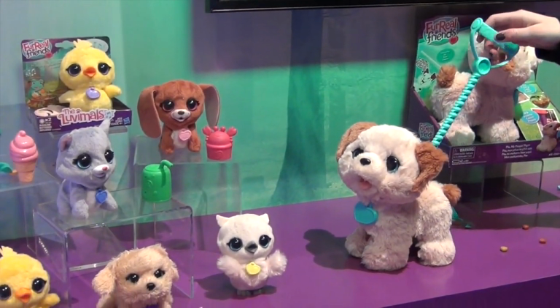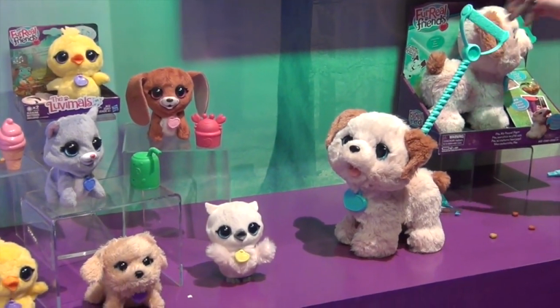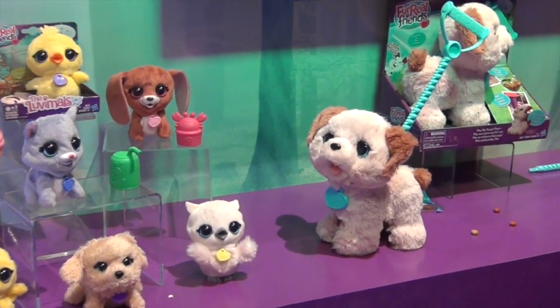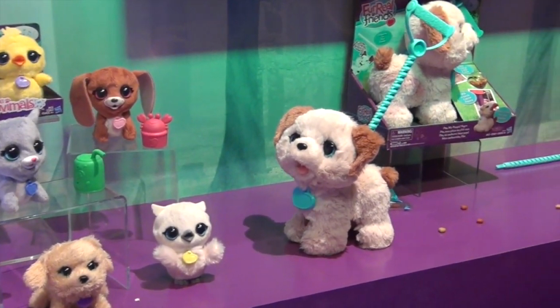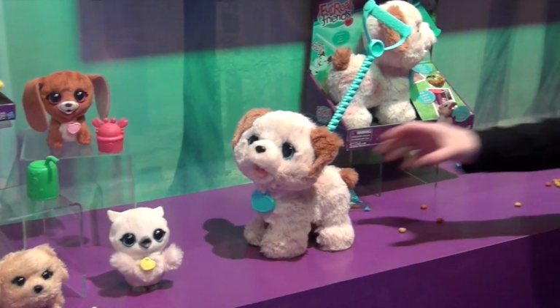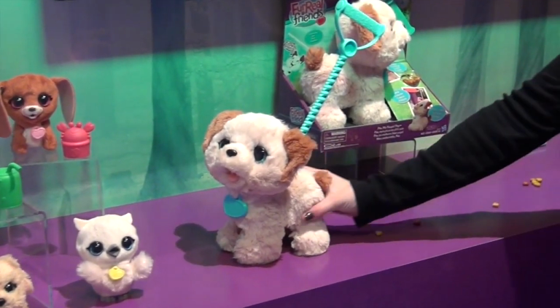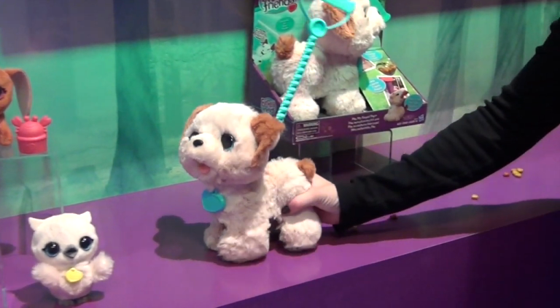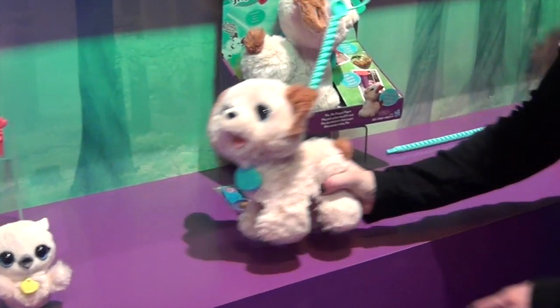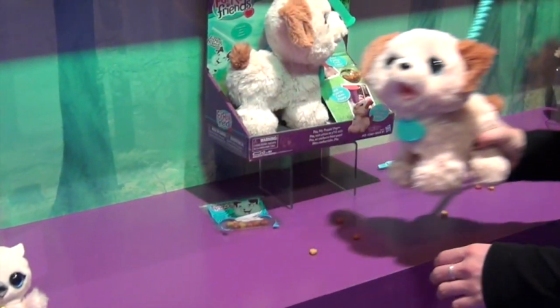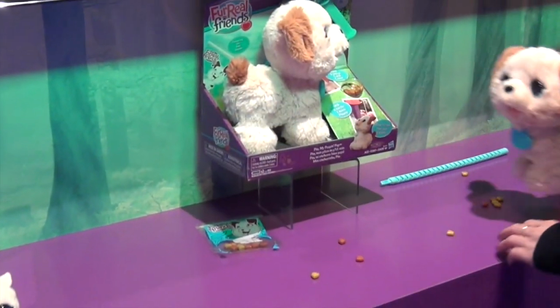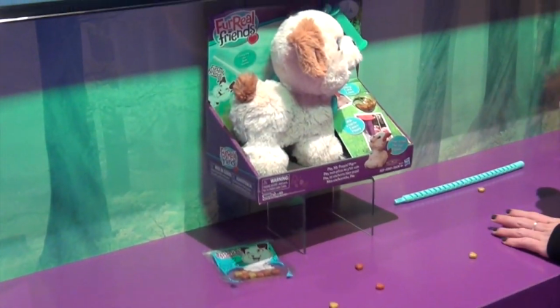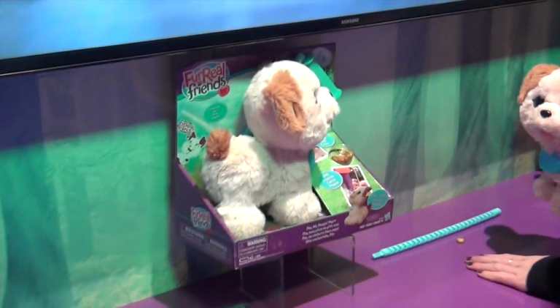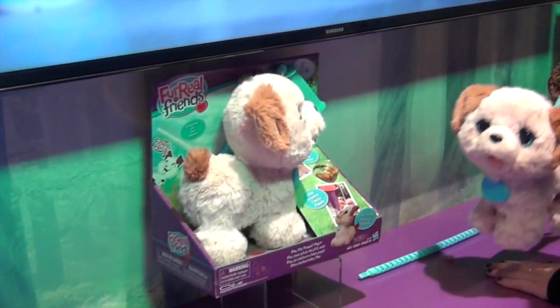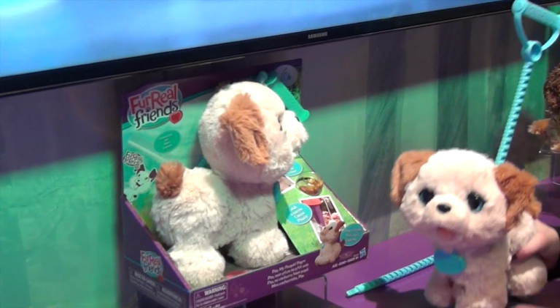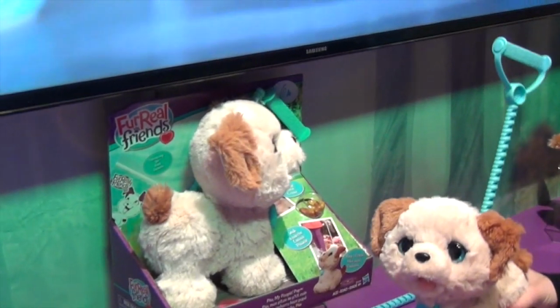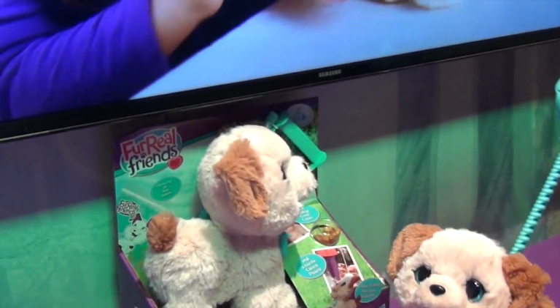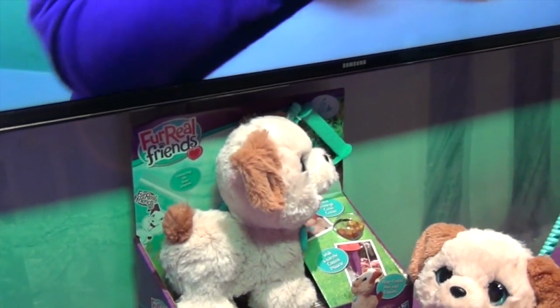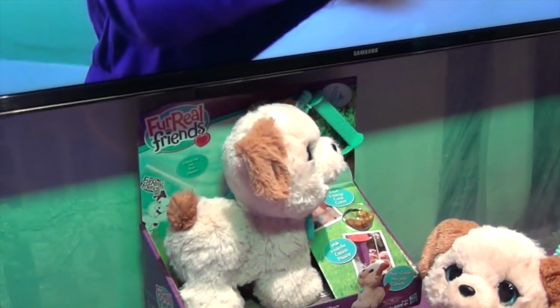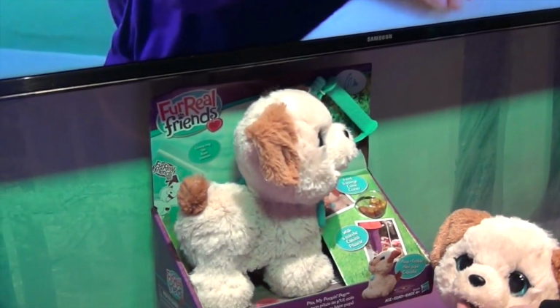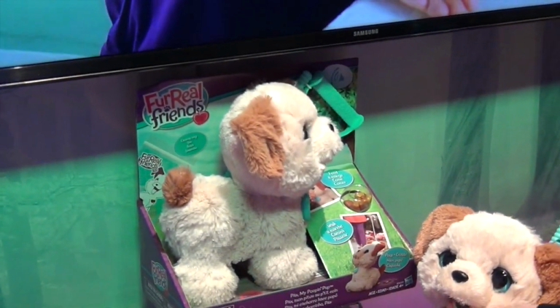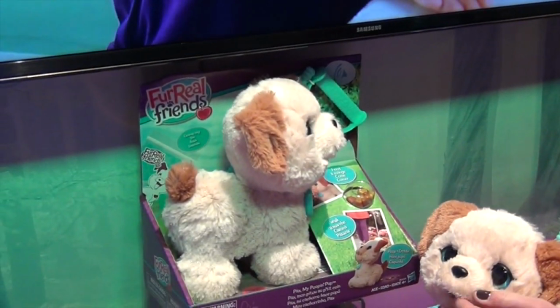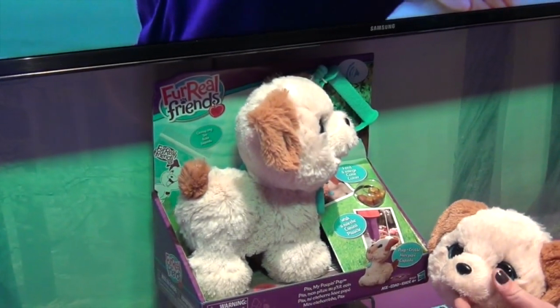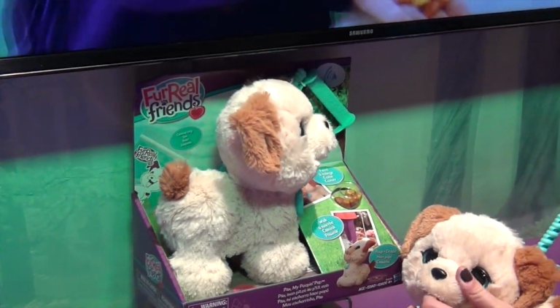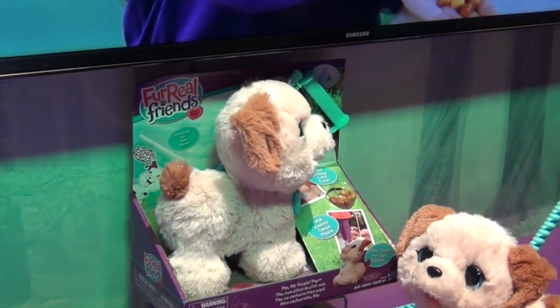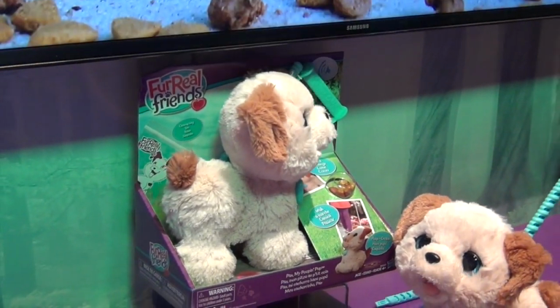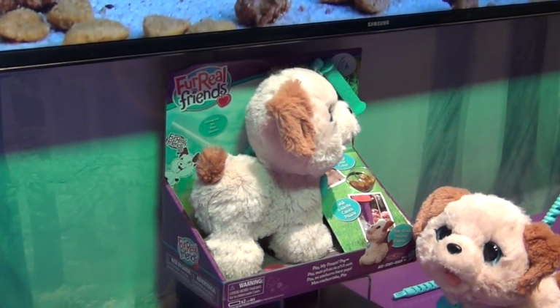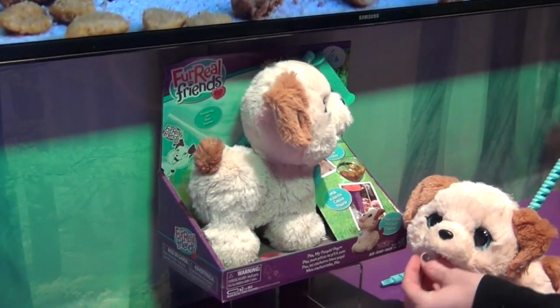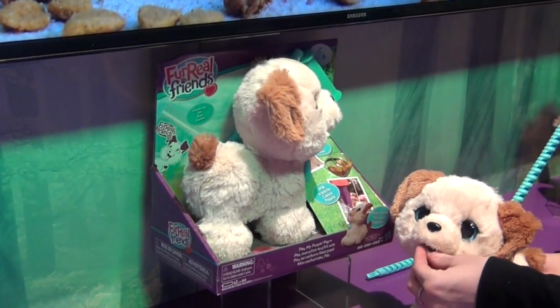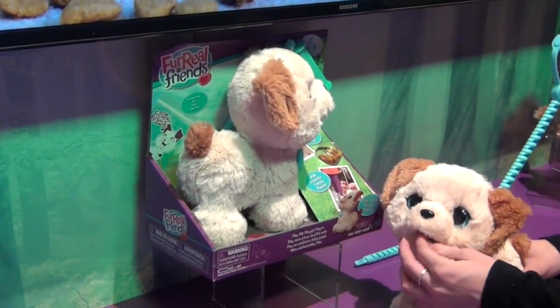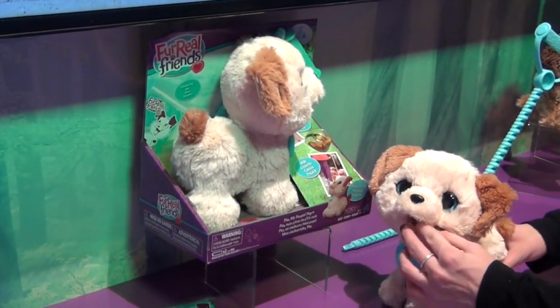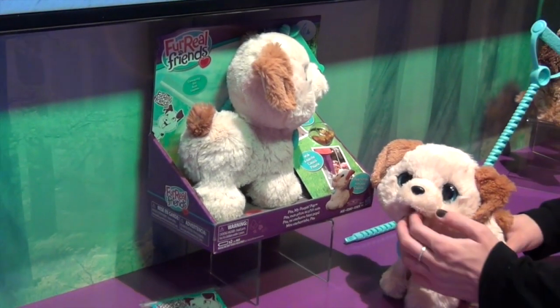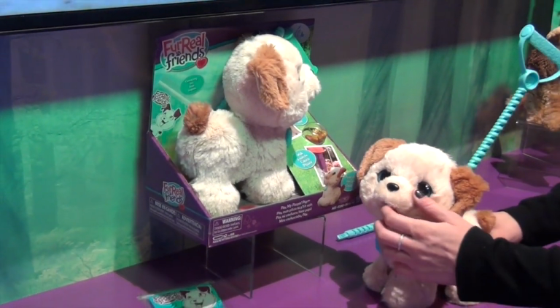He's available now. I'll load him up for you.